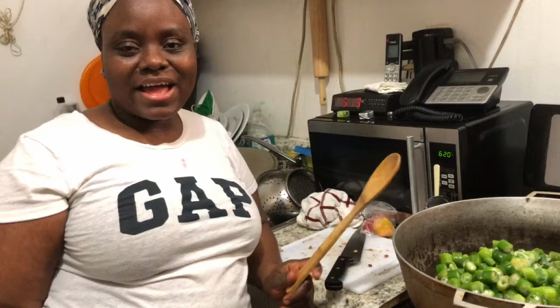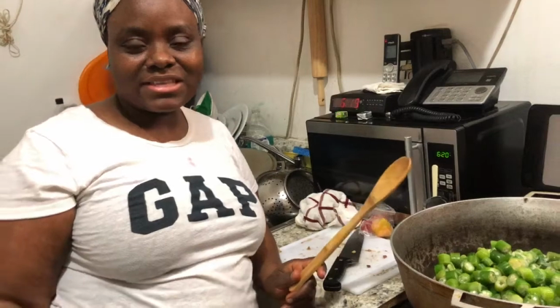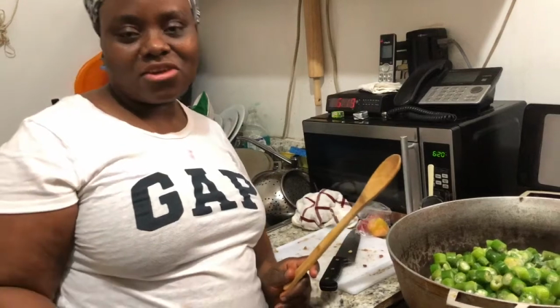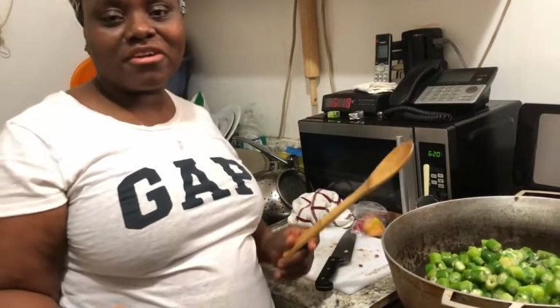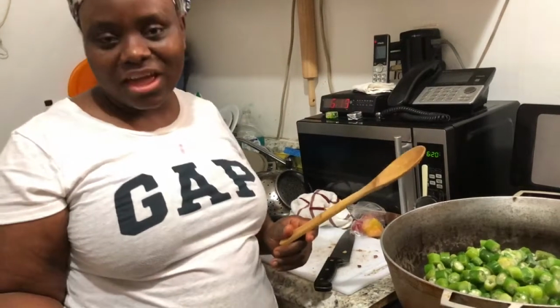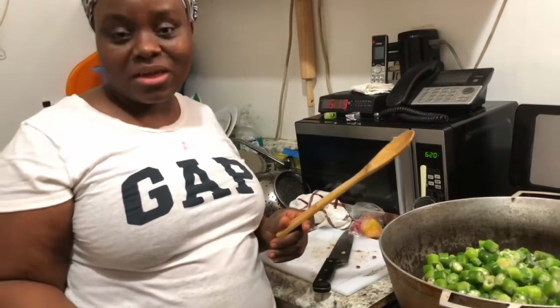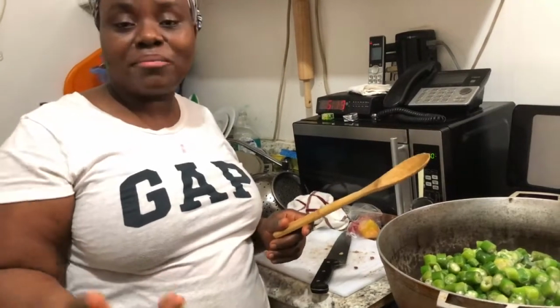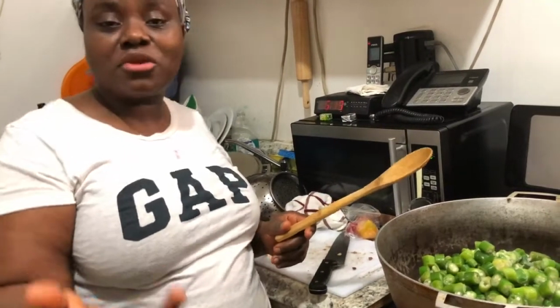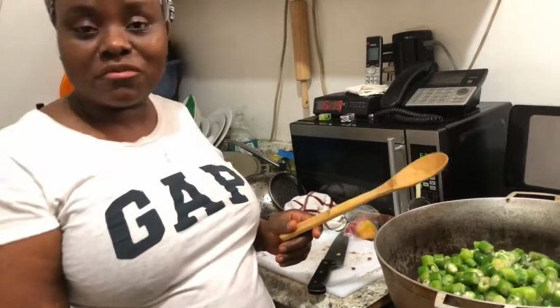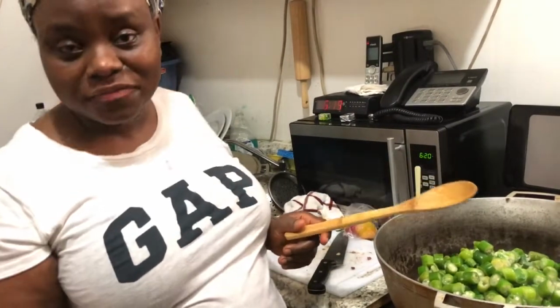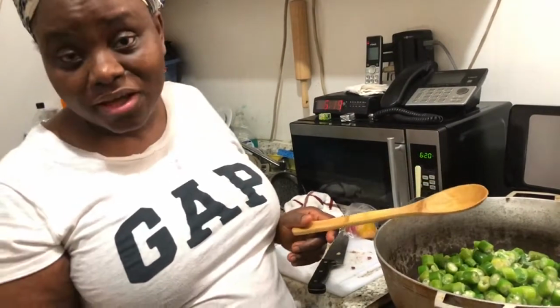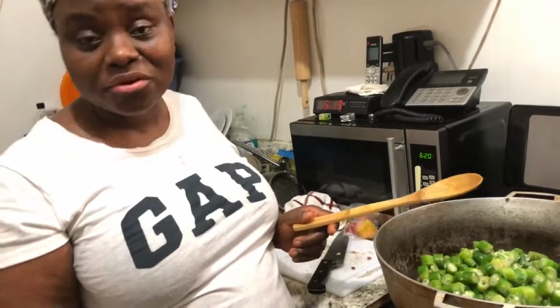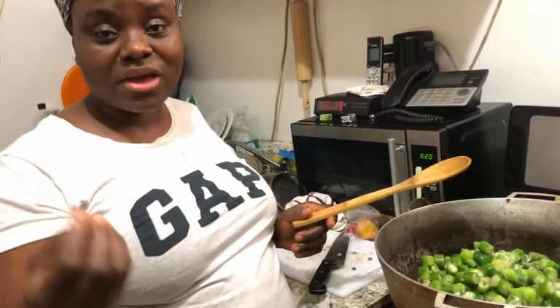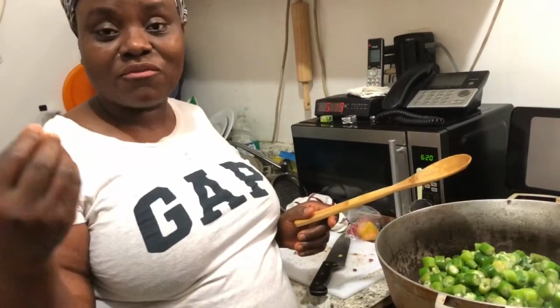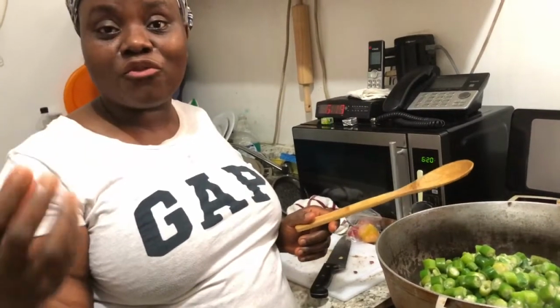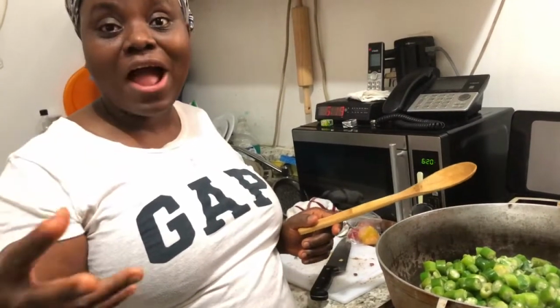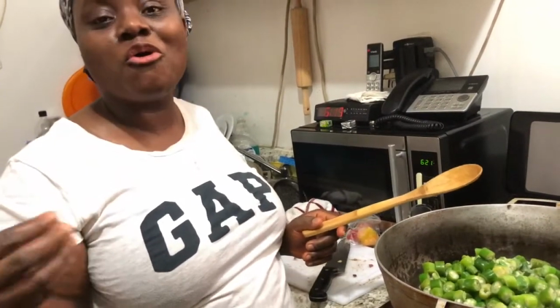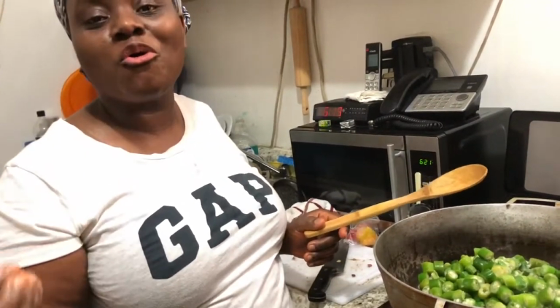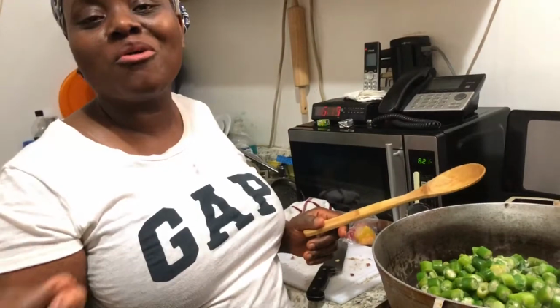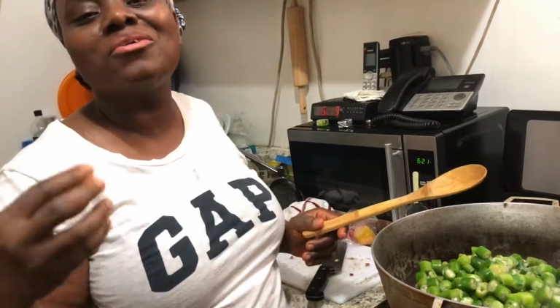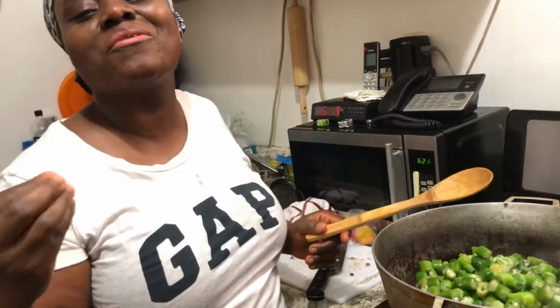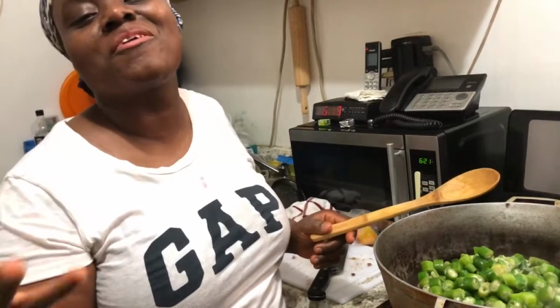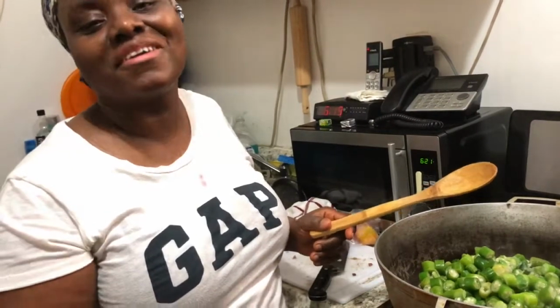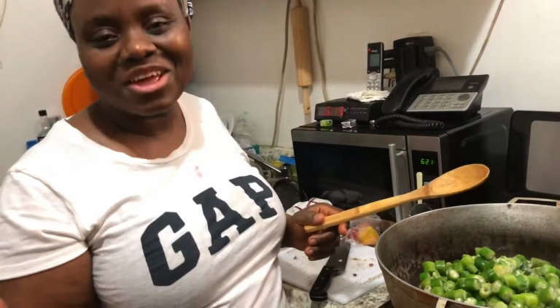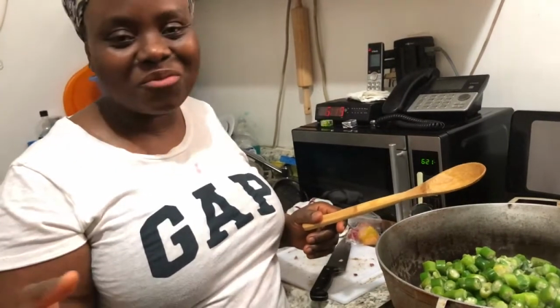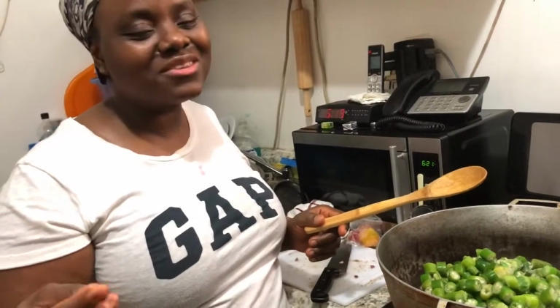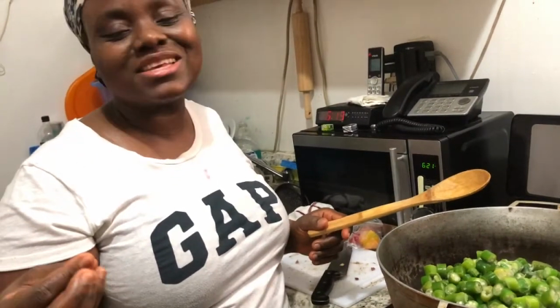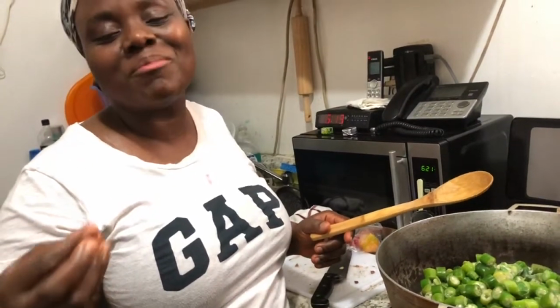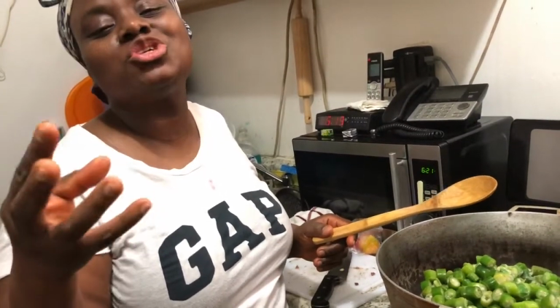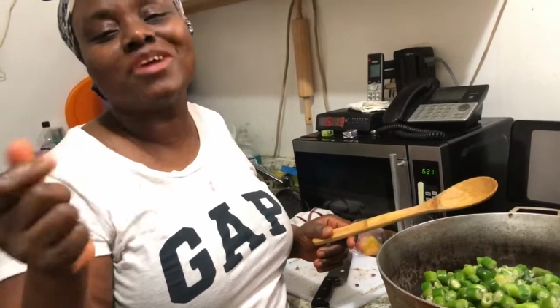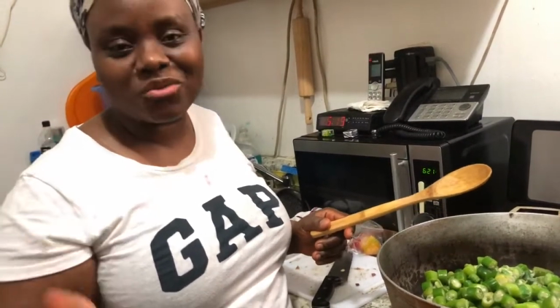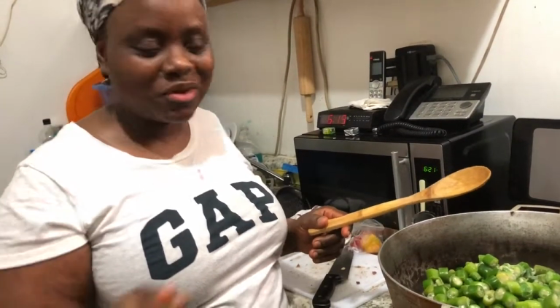Hey guys, it's Akra KB. I'm going to be doing another video for you. I'm going to be making fried okra. If you don't see it, let me show you how we do it.